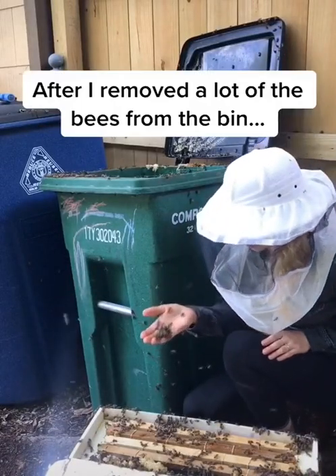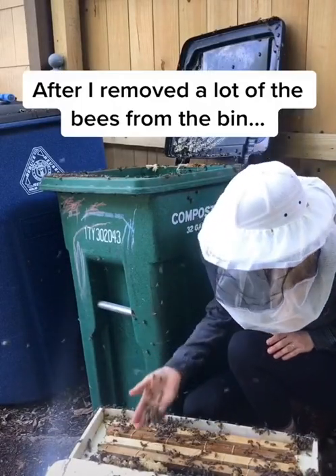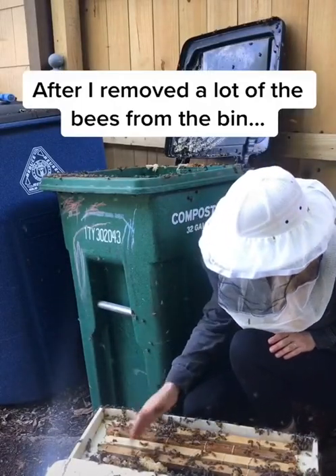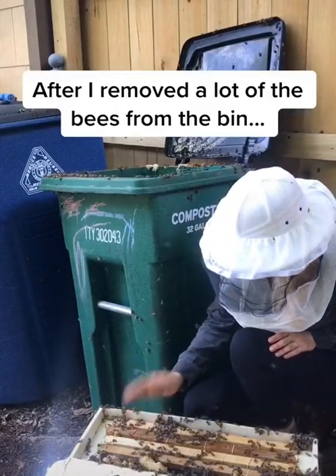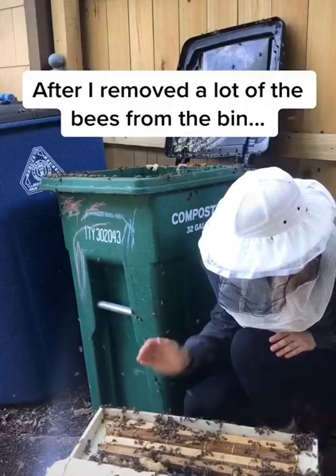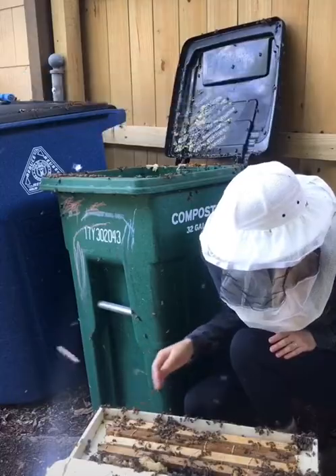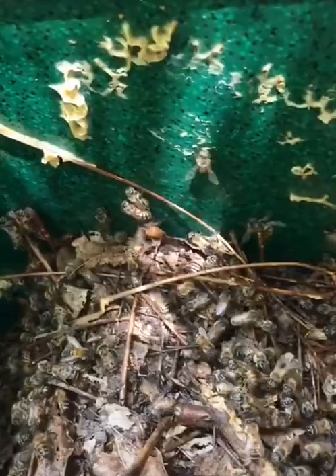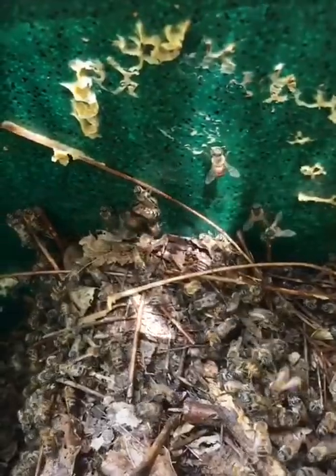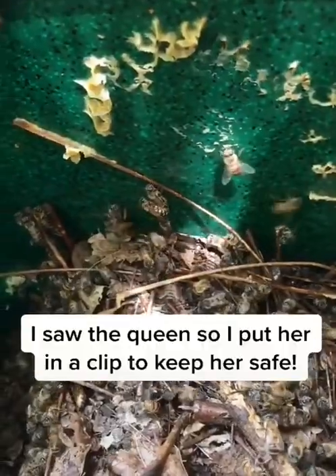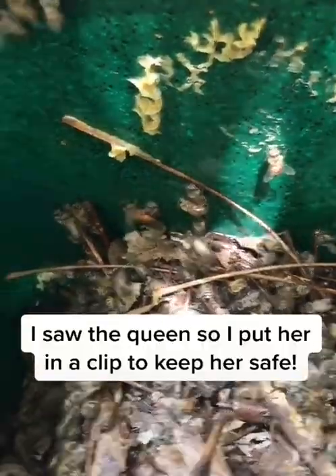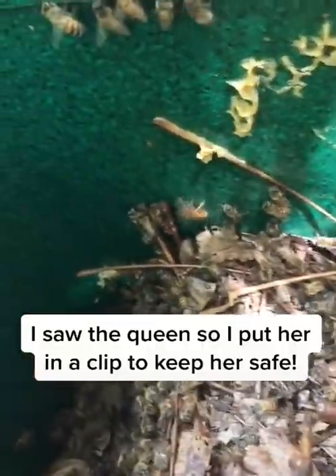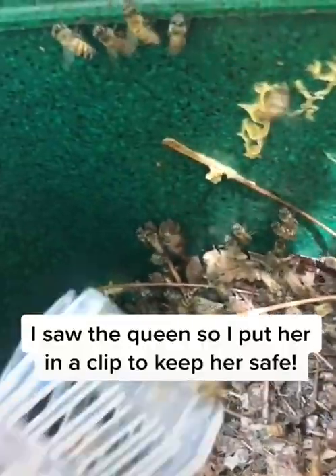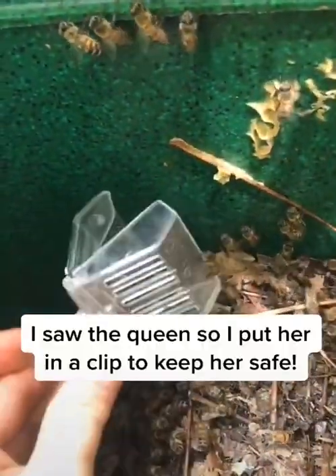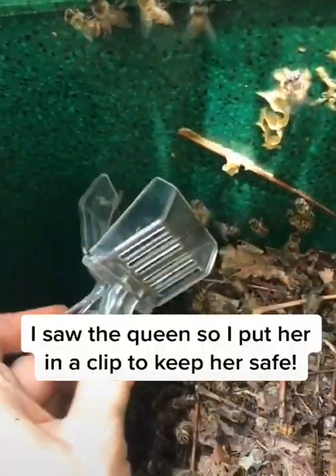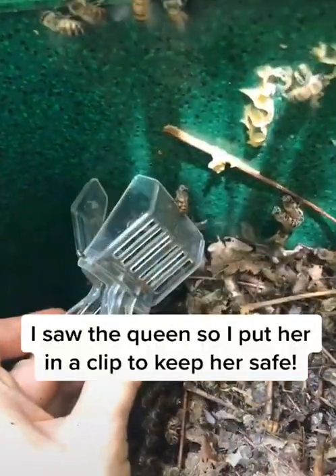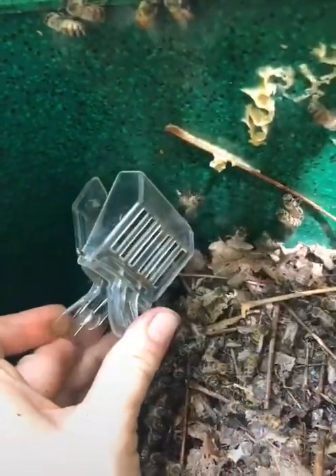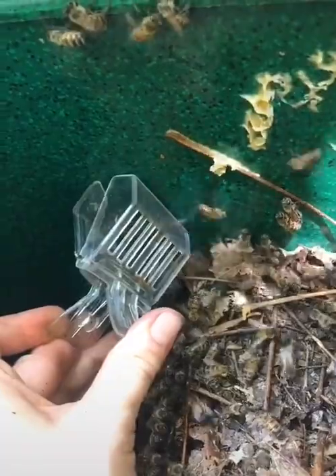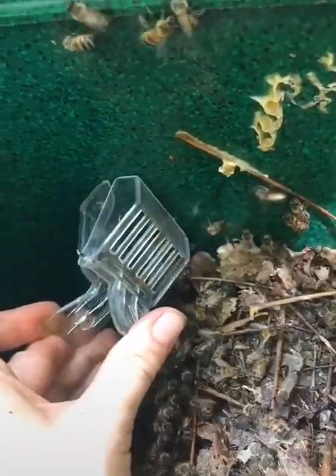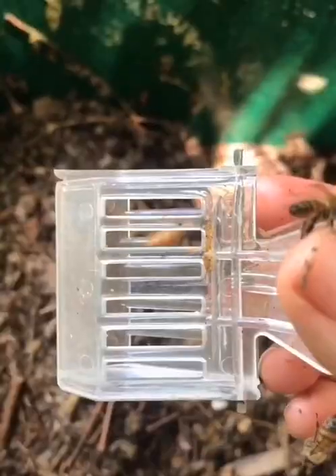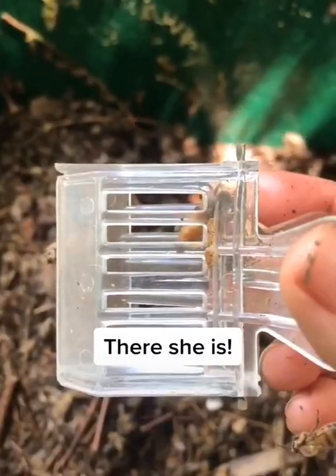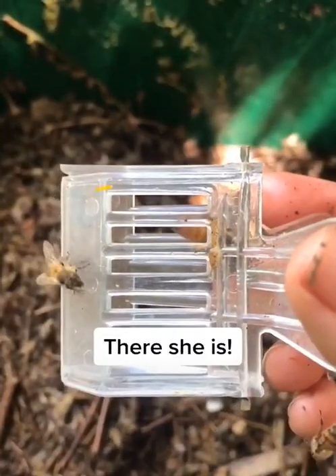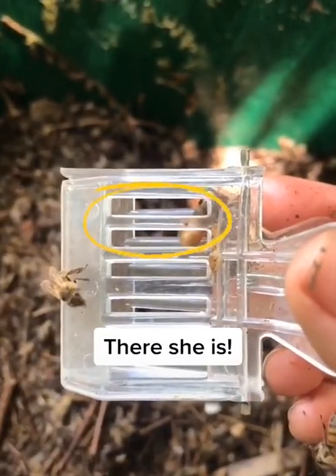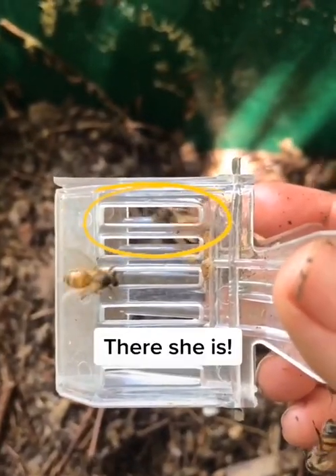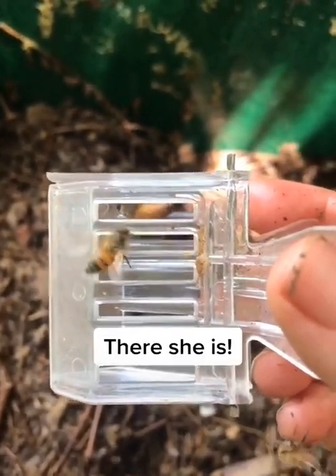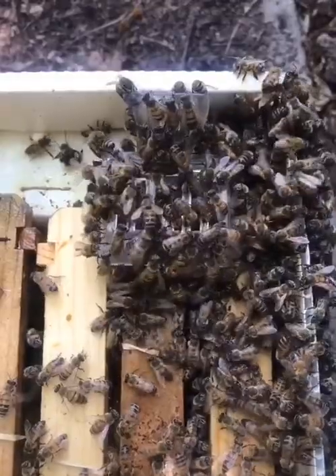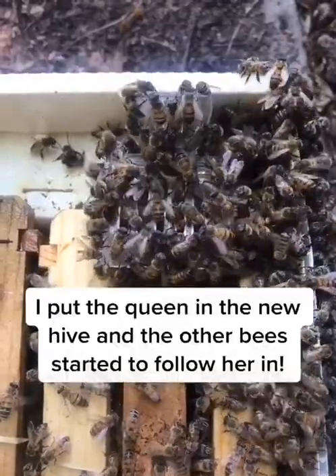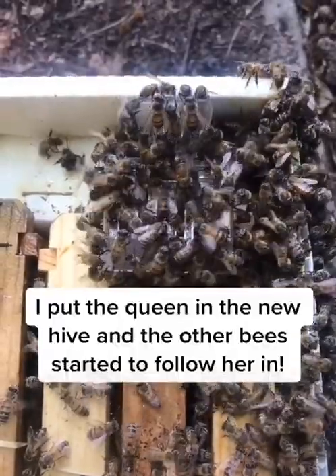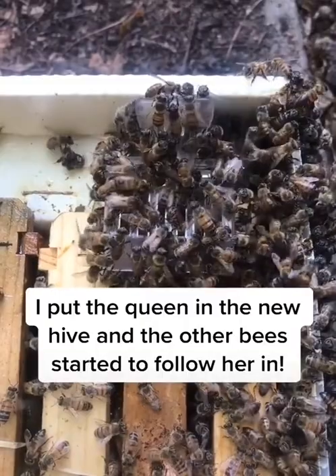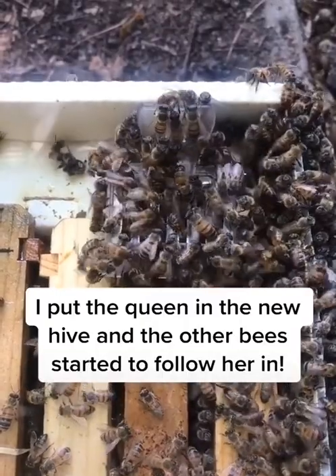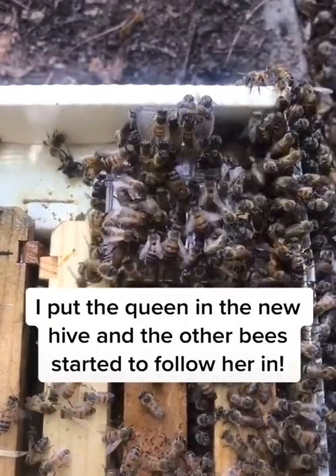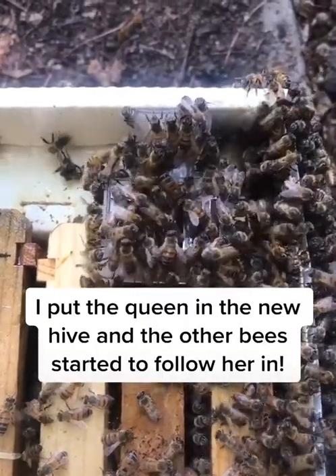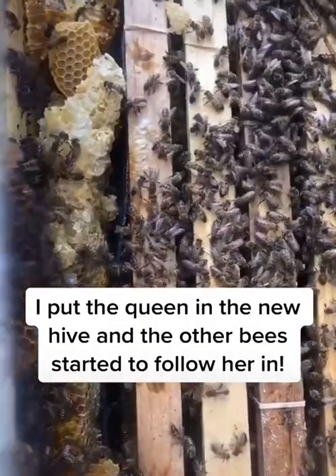After I removed a lot of the worker bees, I suddenly saw the queen crawling on the side of the bin, so I put her in a clip to keep her safe. There she is! I put the queen in the new hive and all the other bees started to follow her scent.